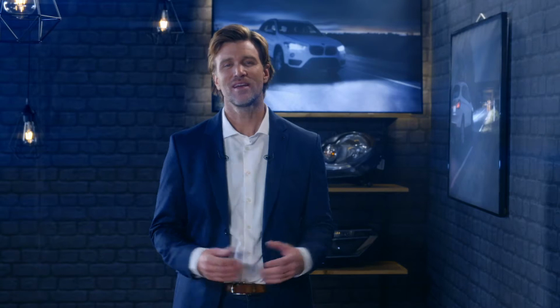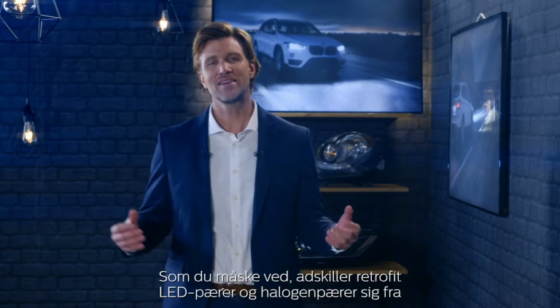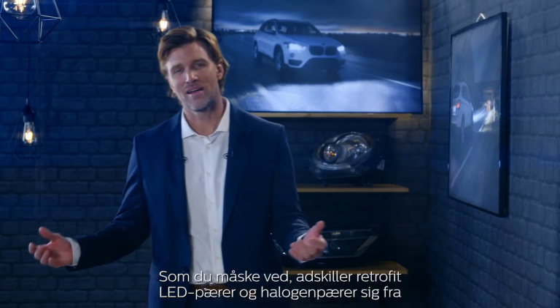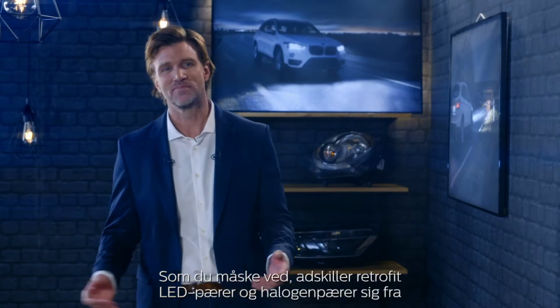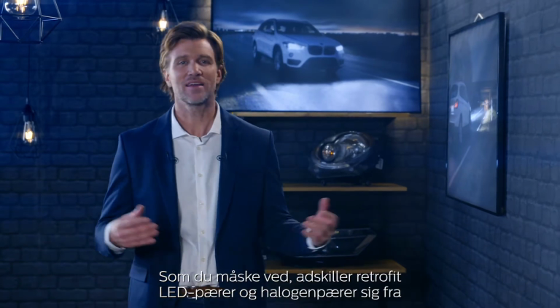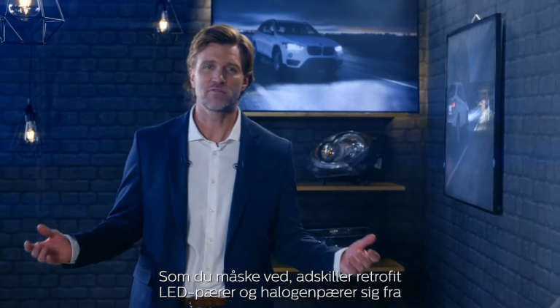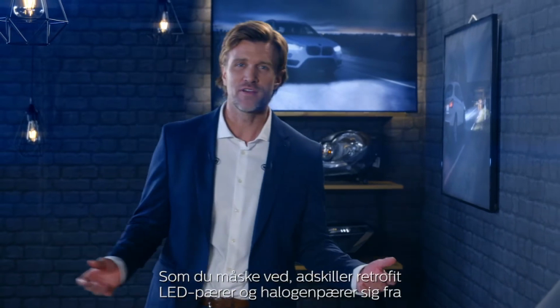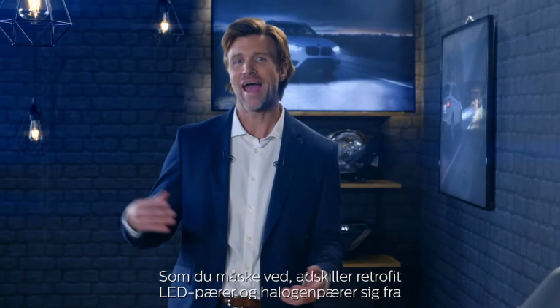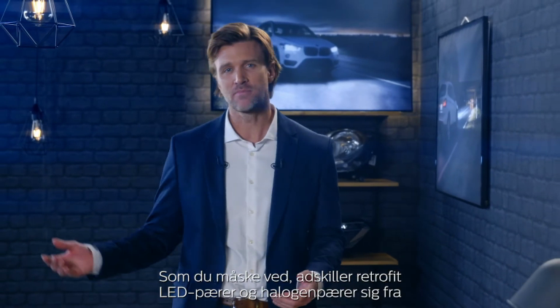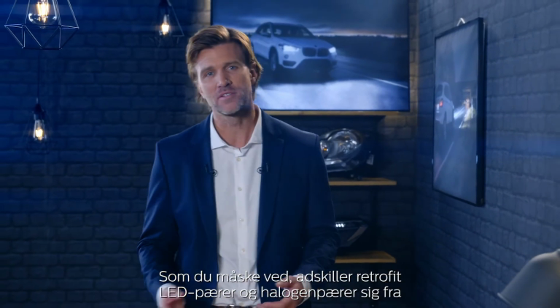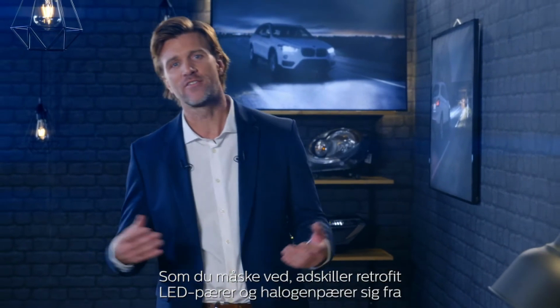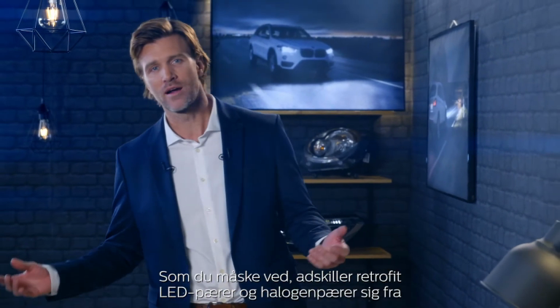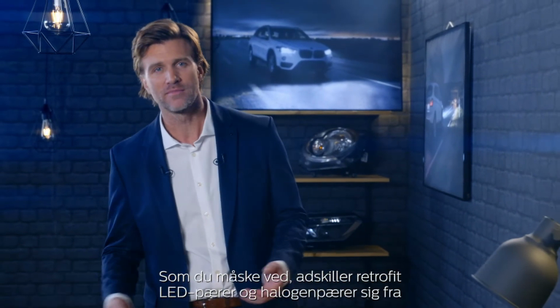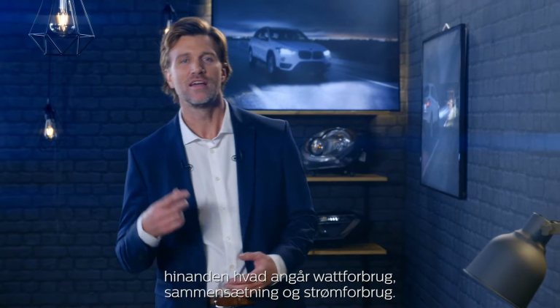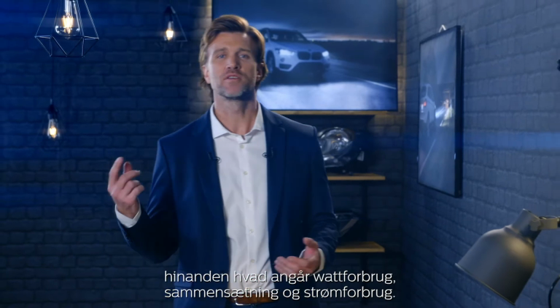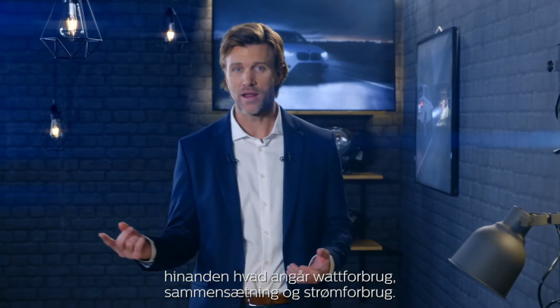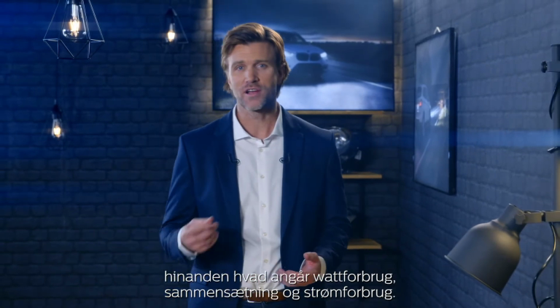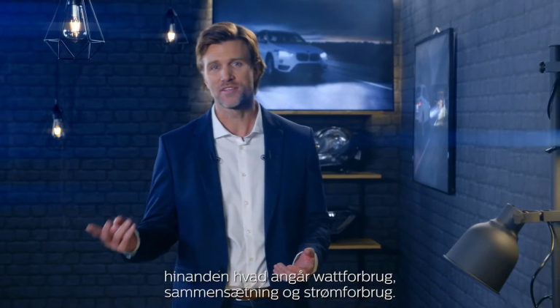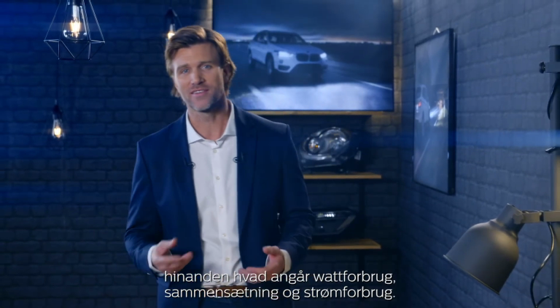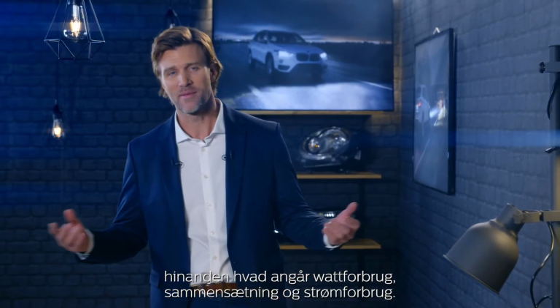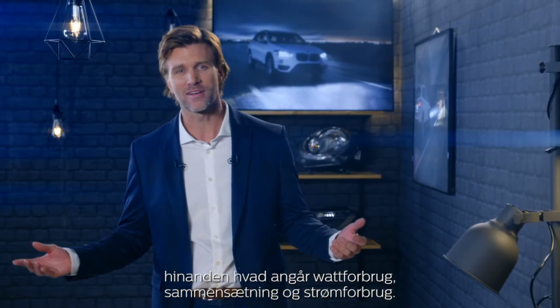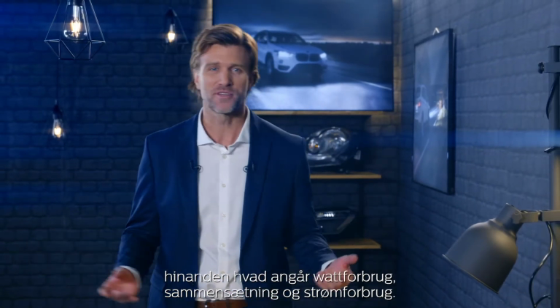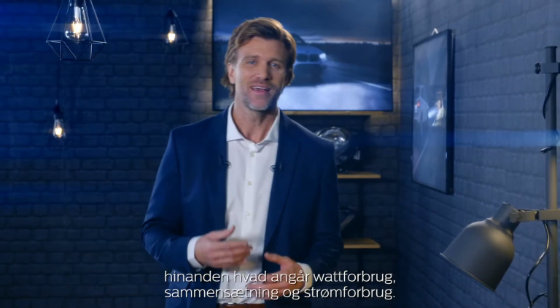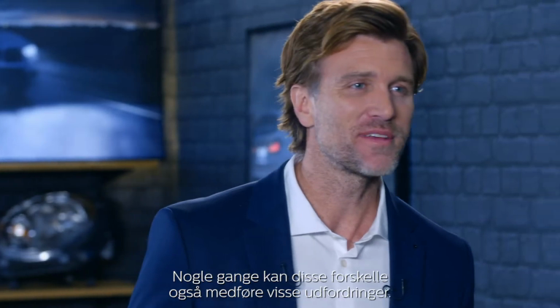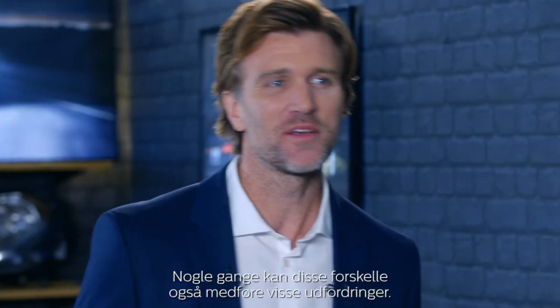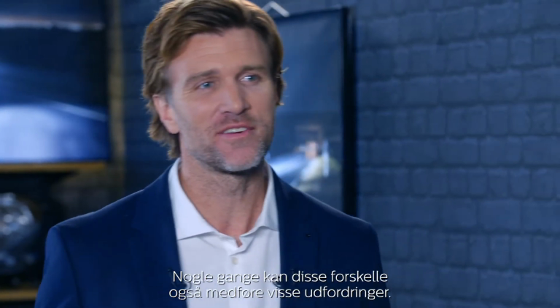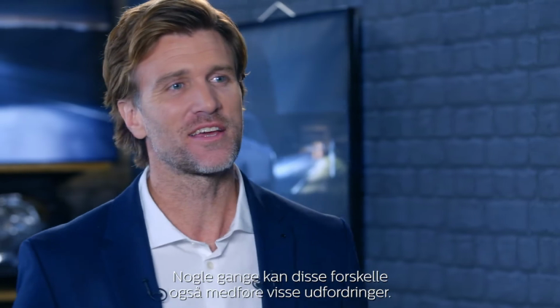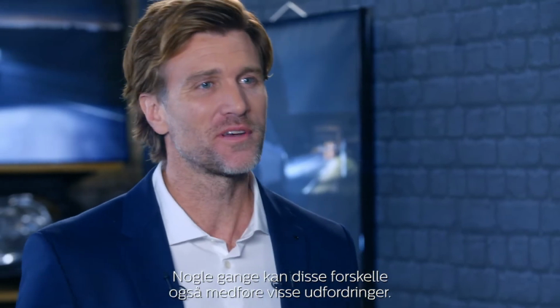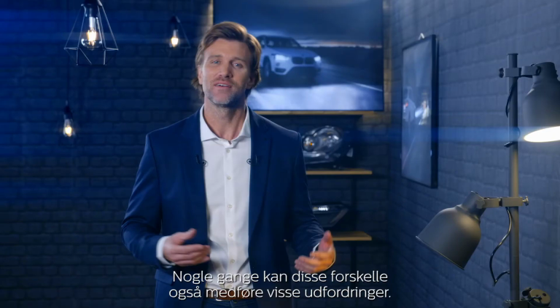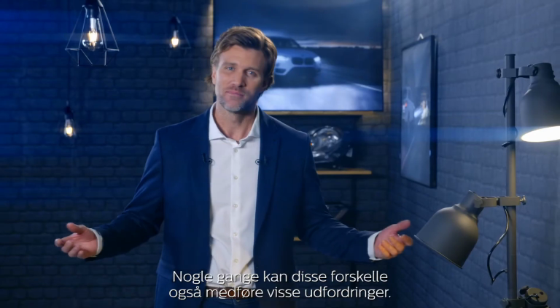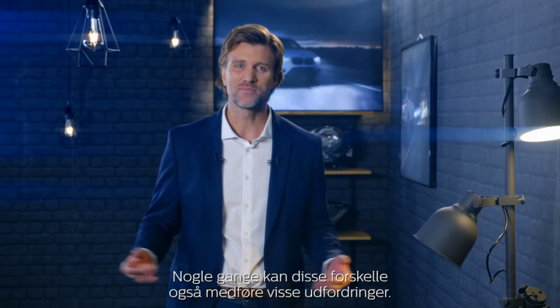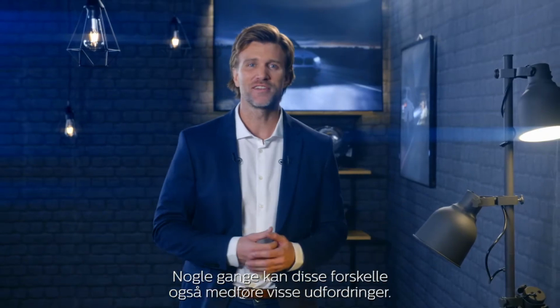As you might know, LED retrofit and halogen bulbs differ from one another in terms of wattage, composition, and power consumption. And sometimes those differences can also bring some challenges.